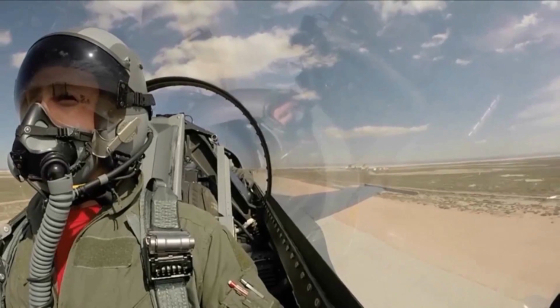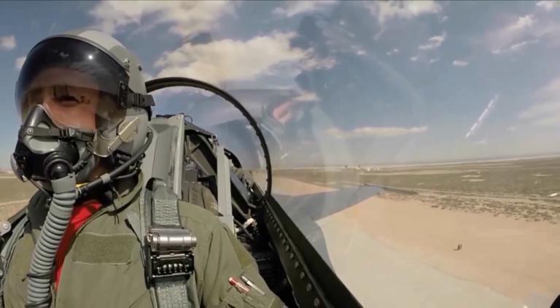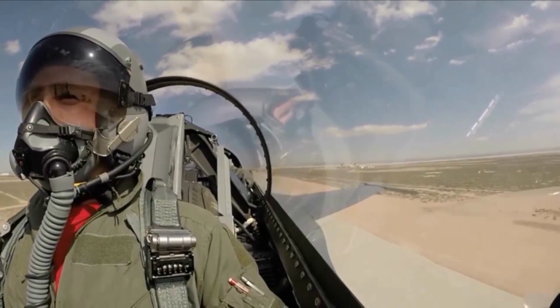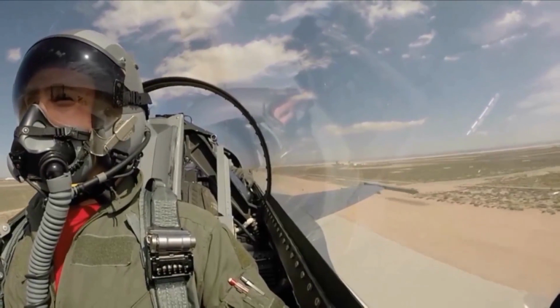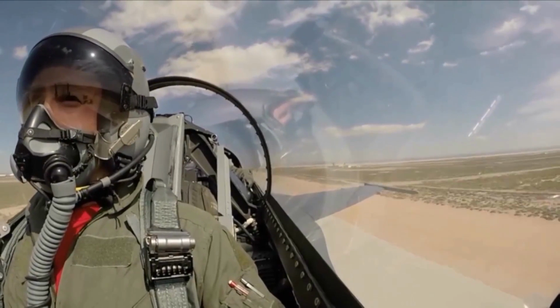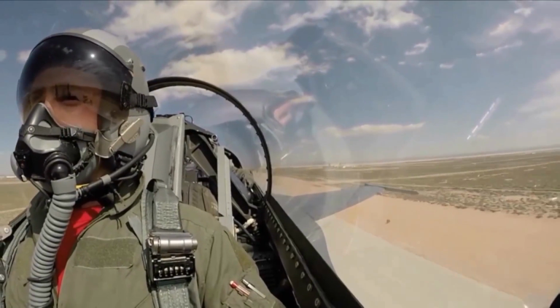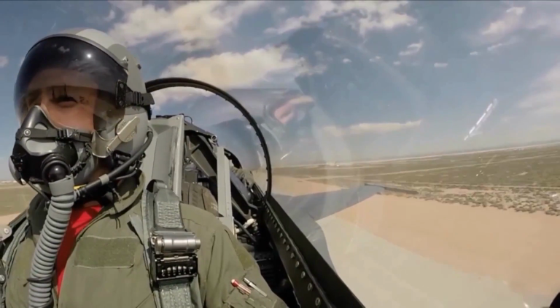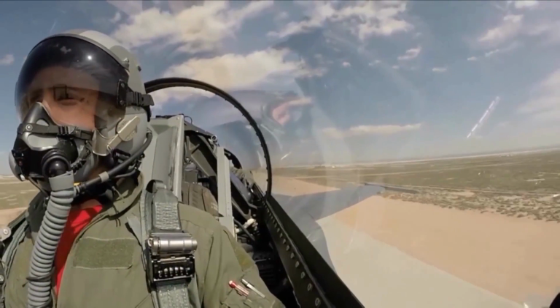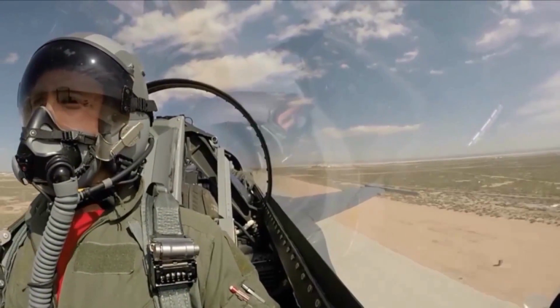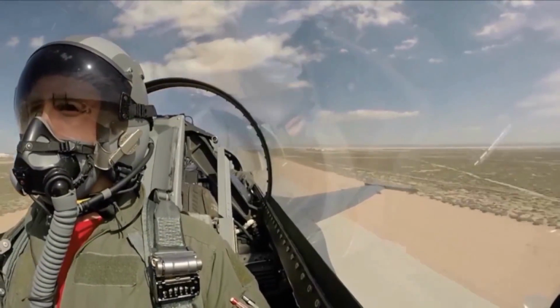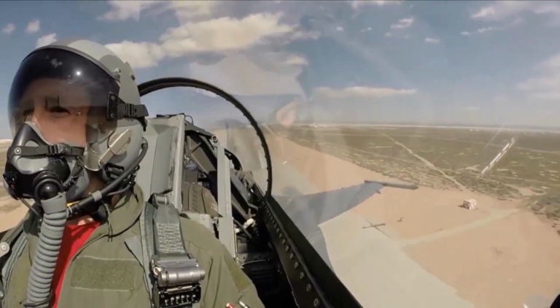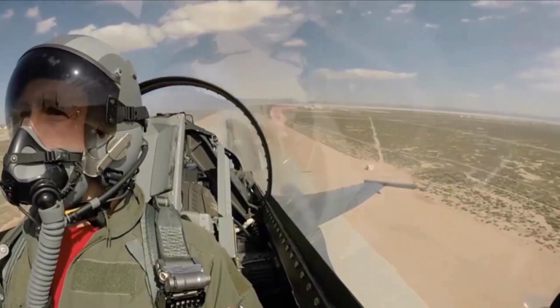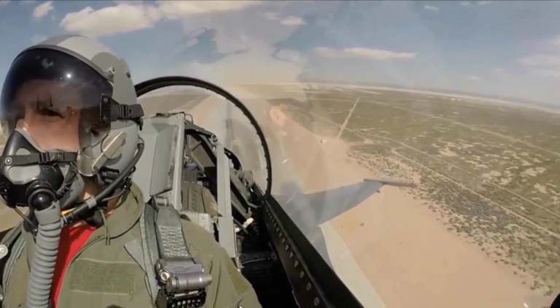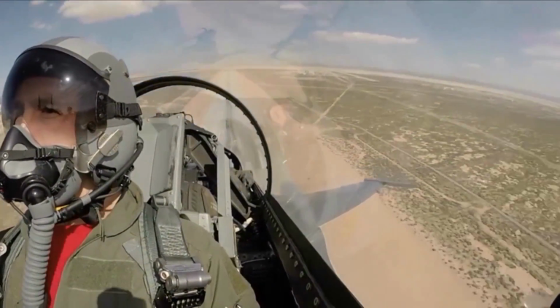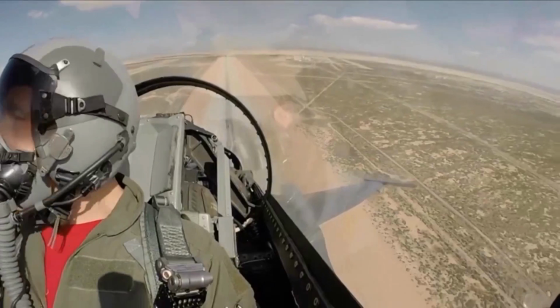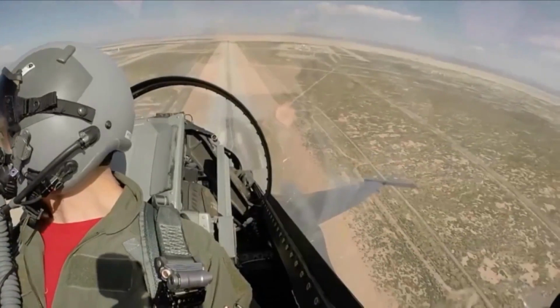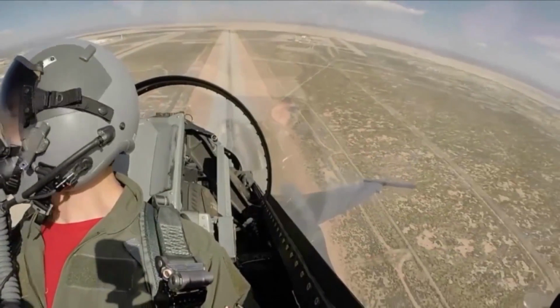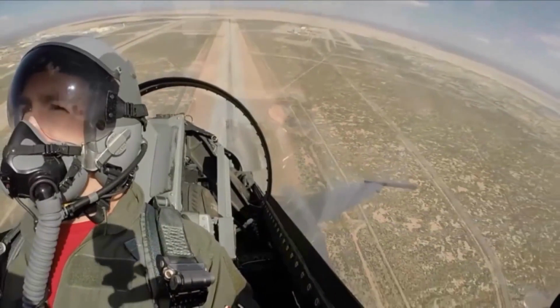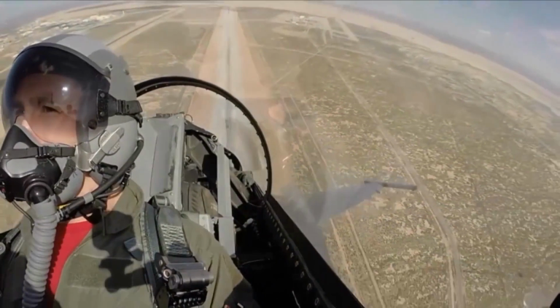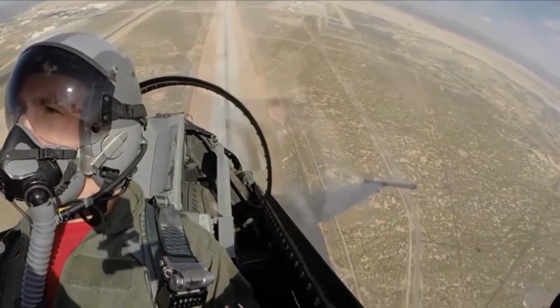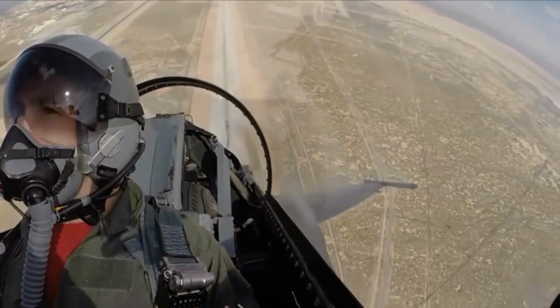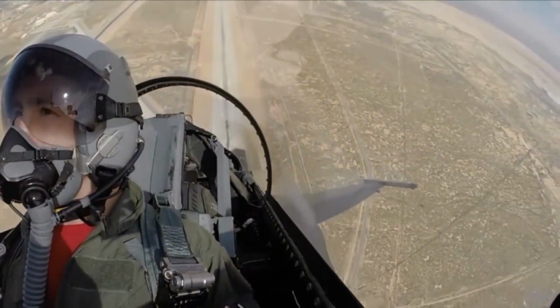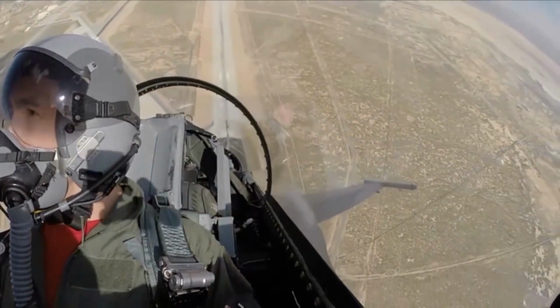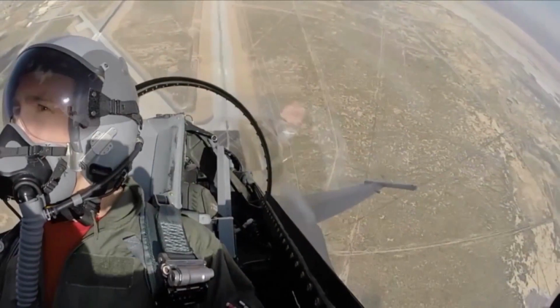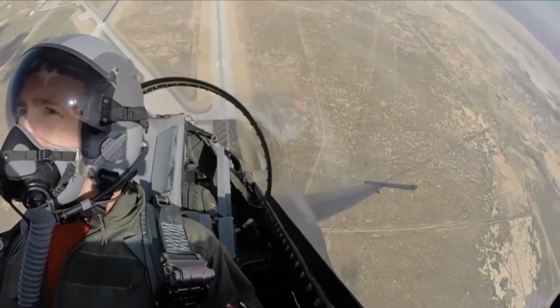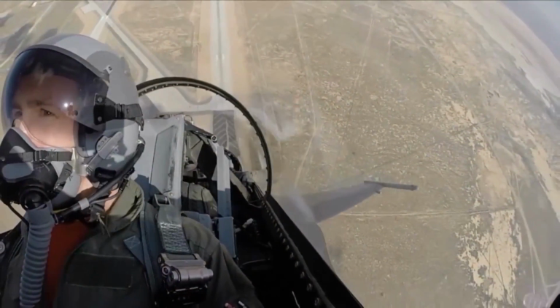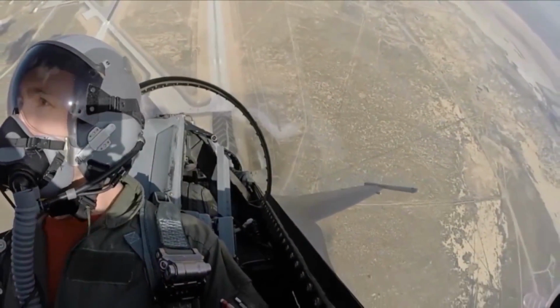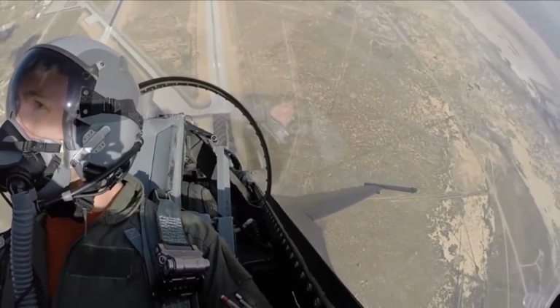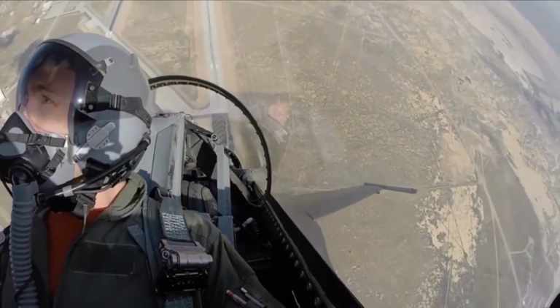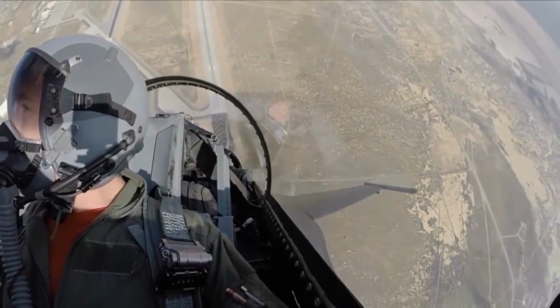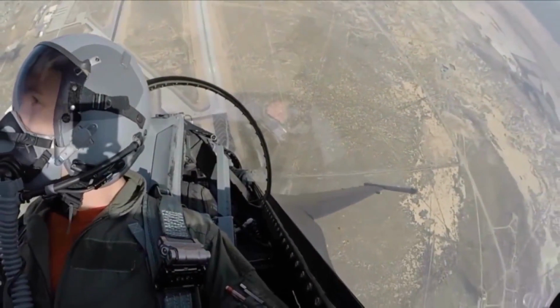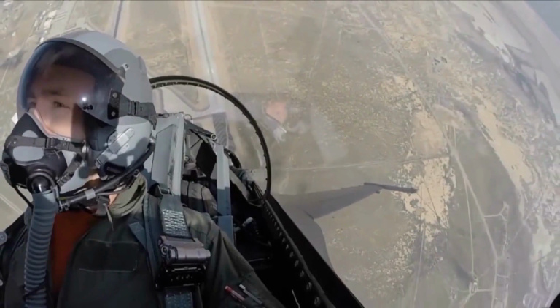Step into my cubicle and get an idea of what it's like to really spend a day in the life. Not your standard airliner takeoff, if you will, but pretty typical for fighter pilots.